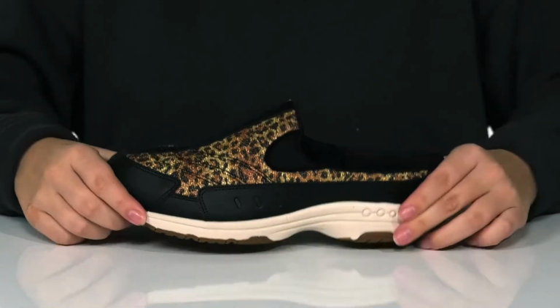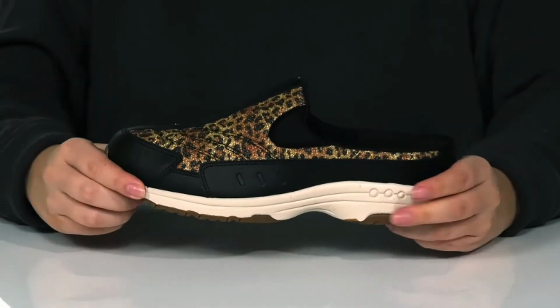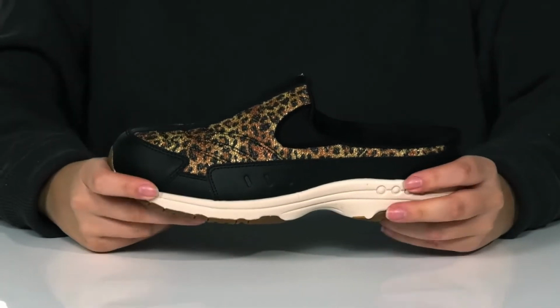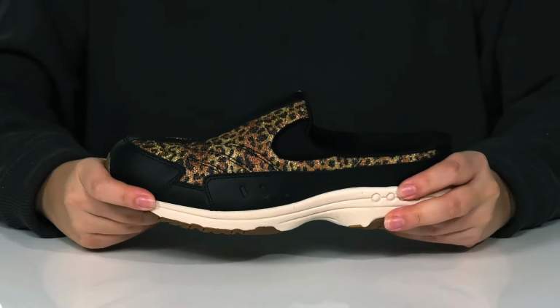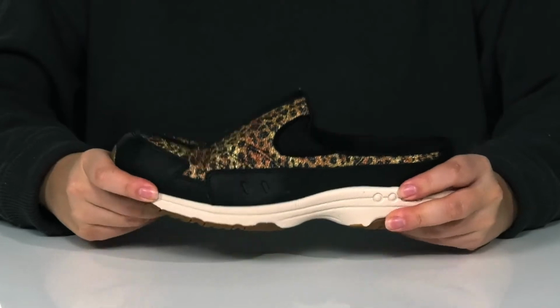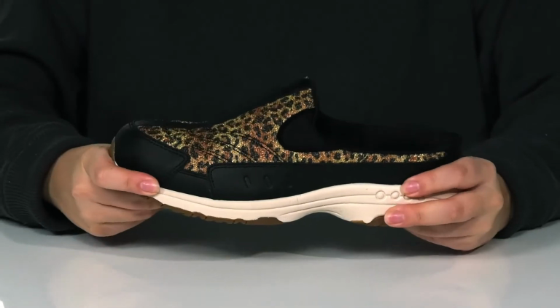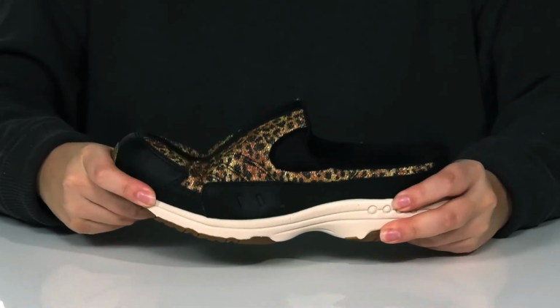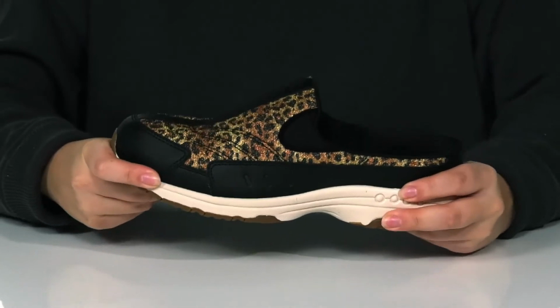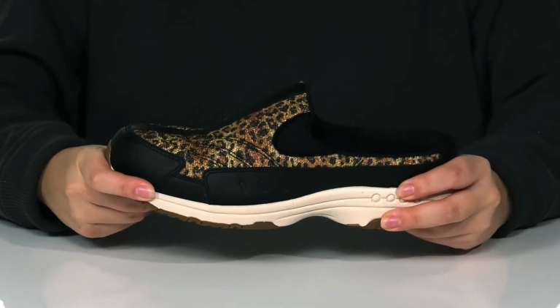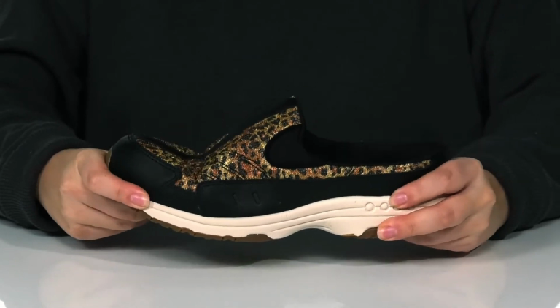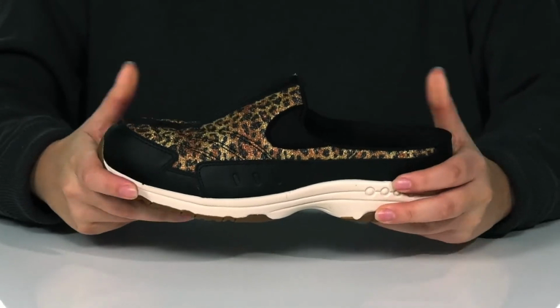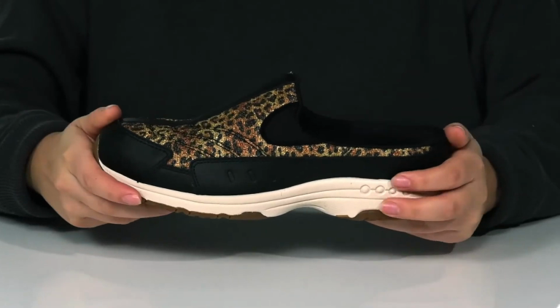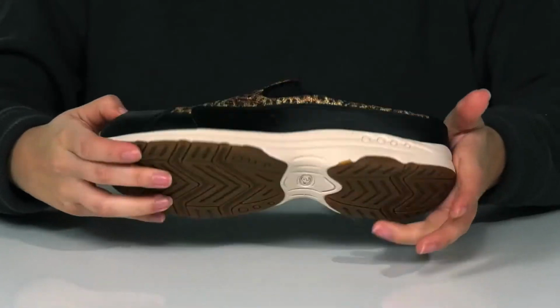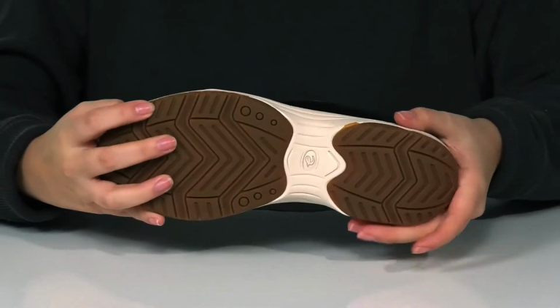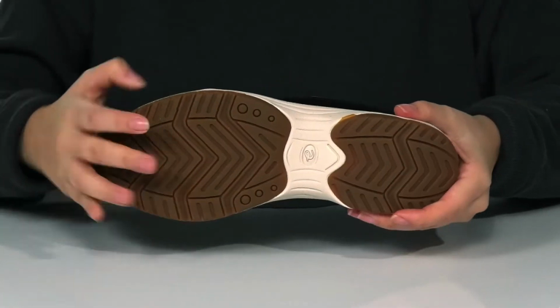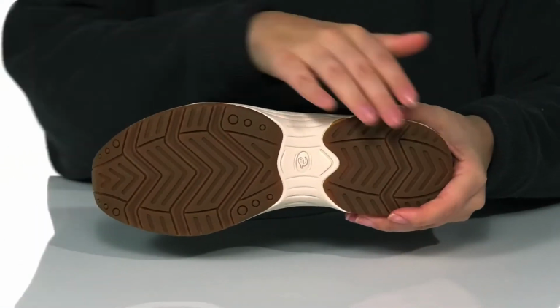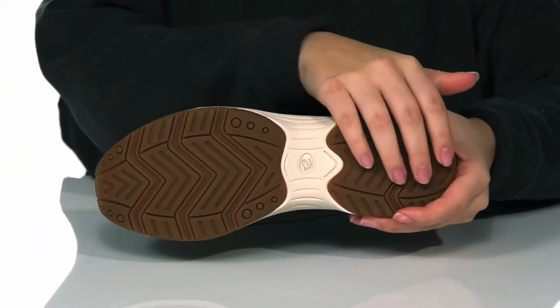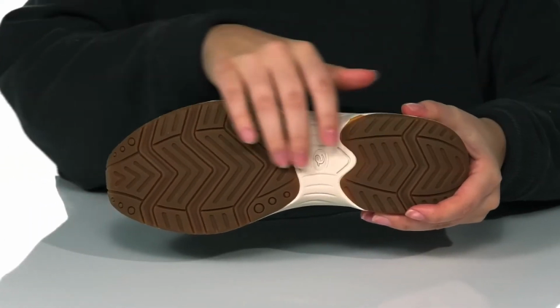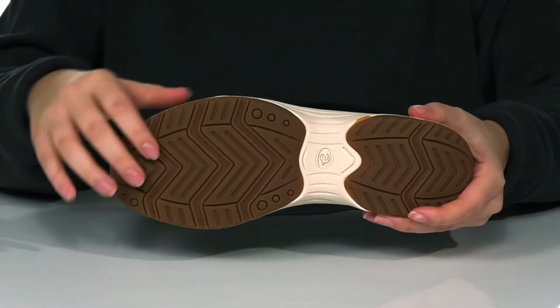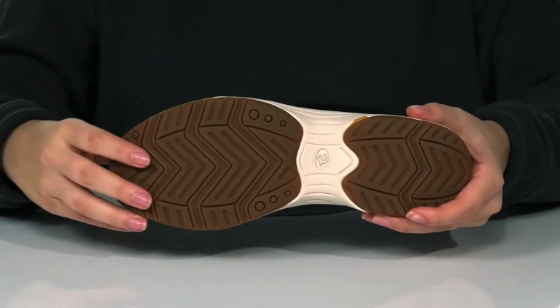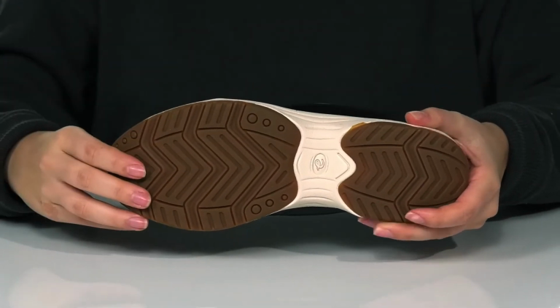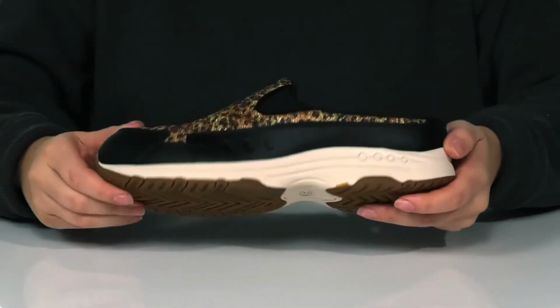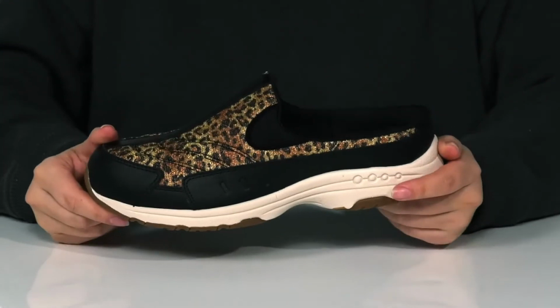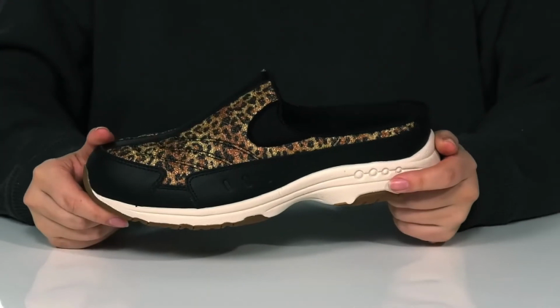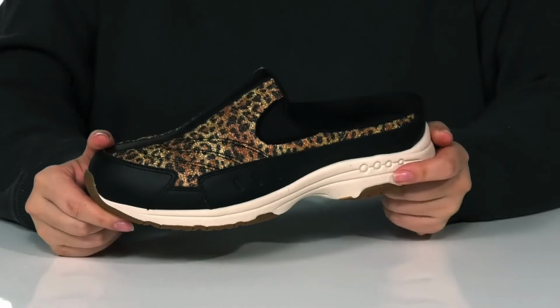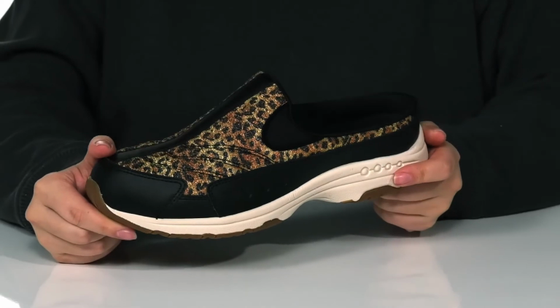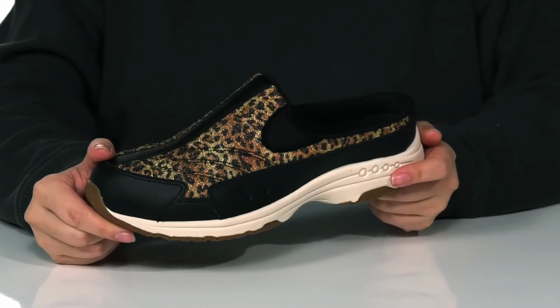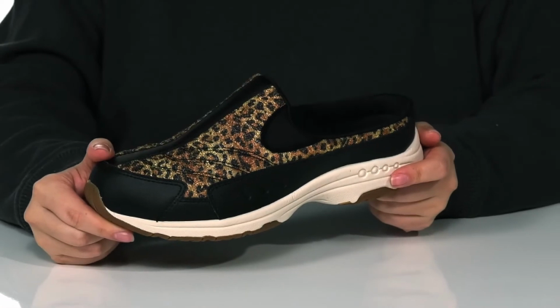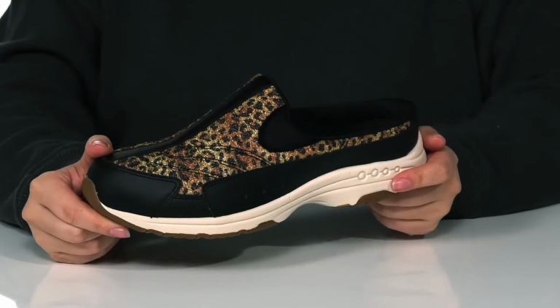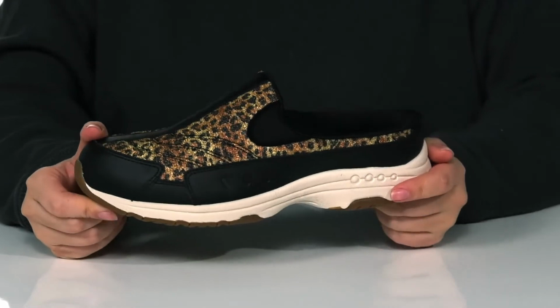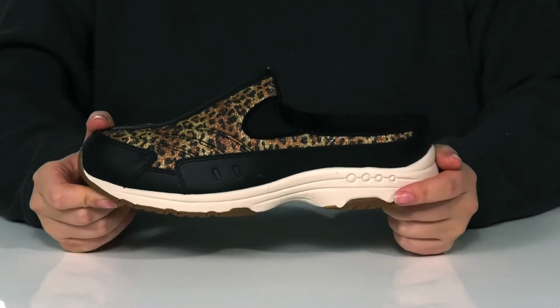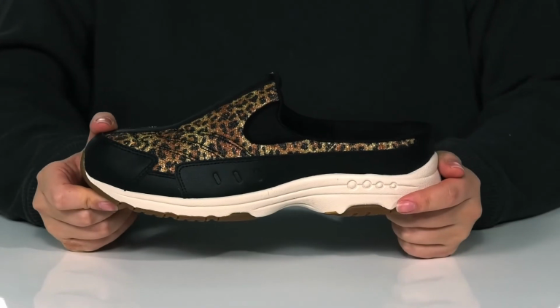That midsole has flexibility so you can step with ease. Underneath is a textured outsole, and I think these would pair so well with some black jeans.